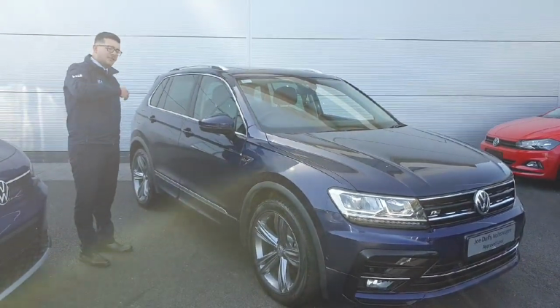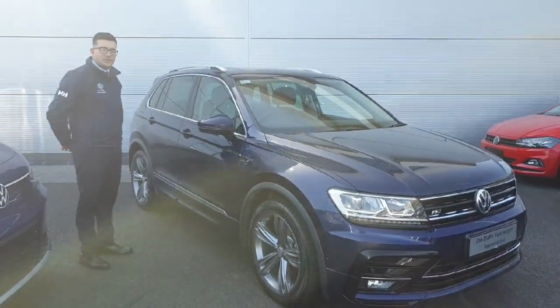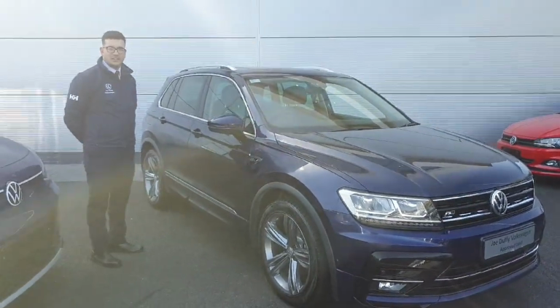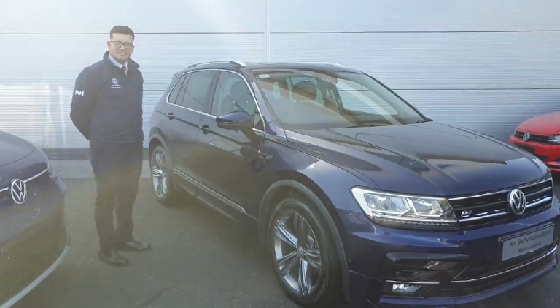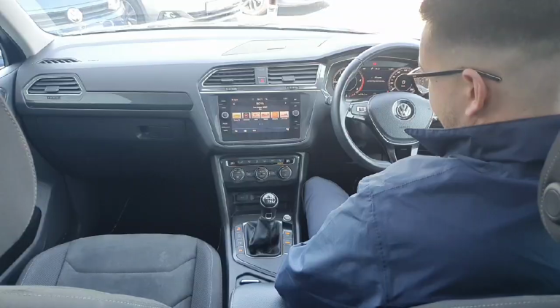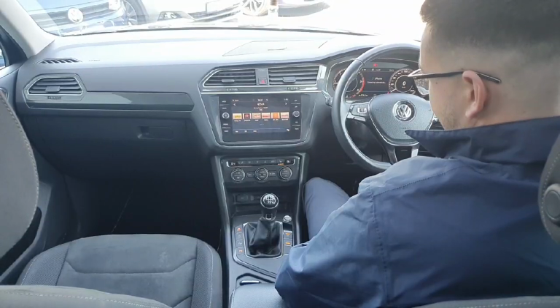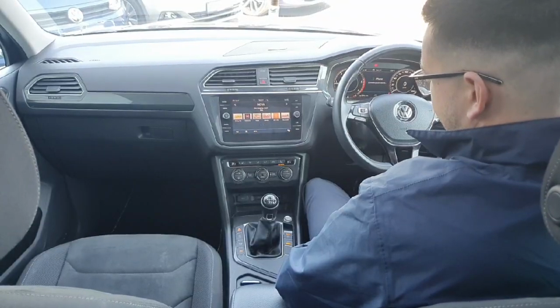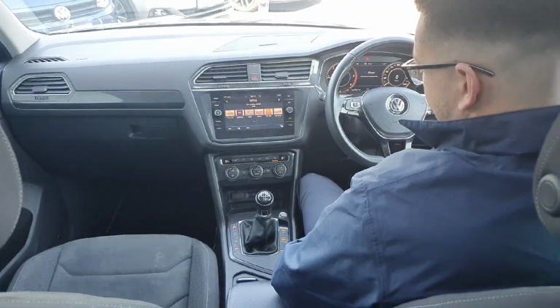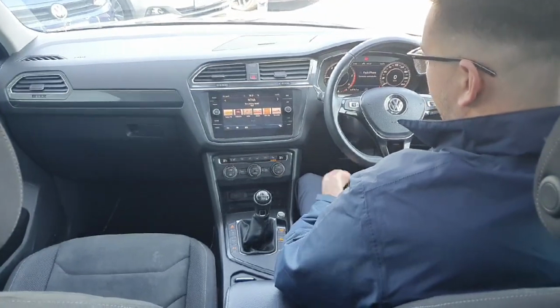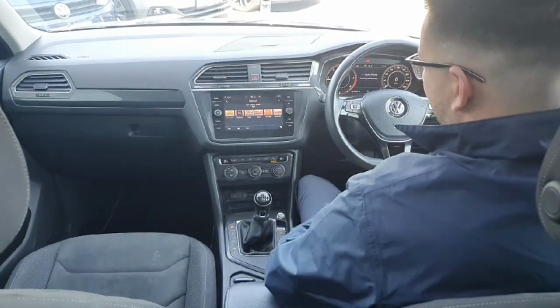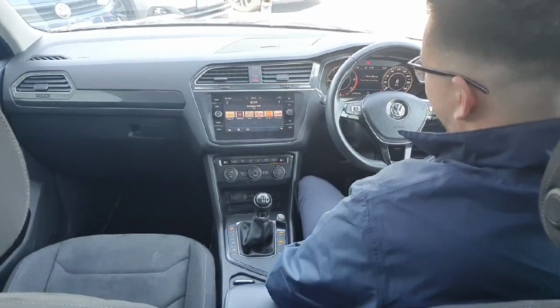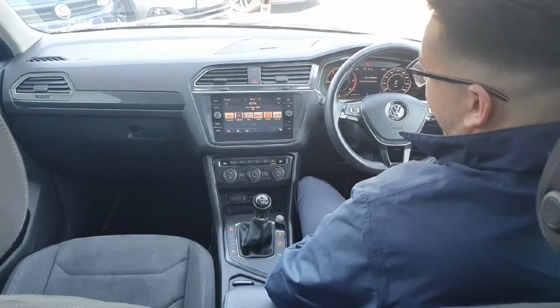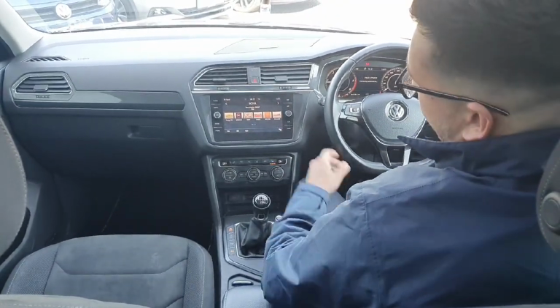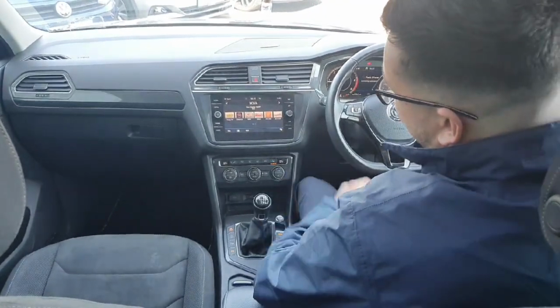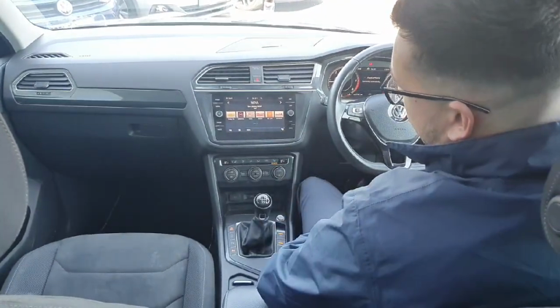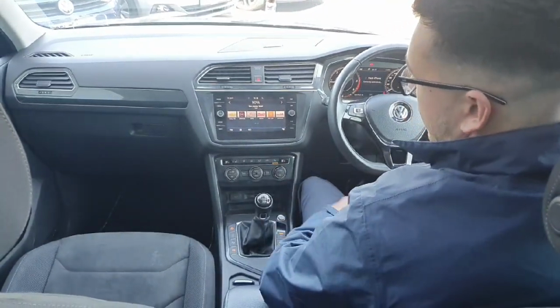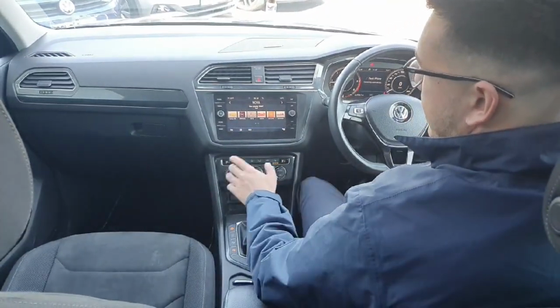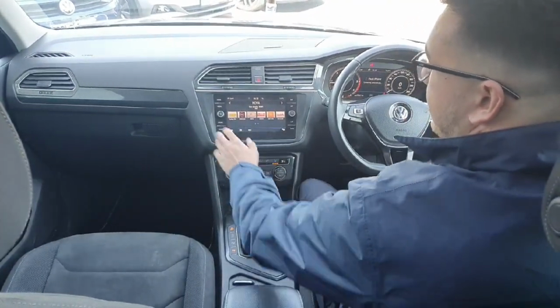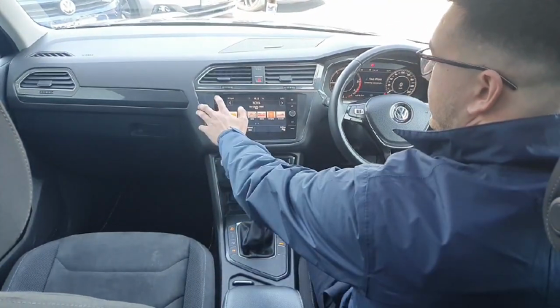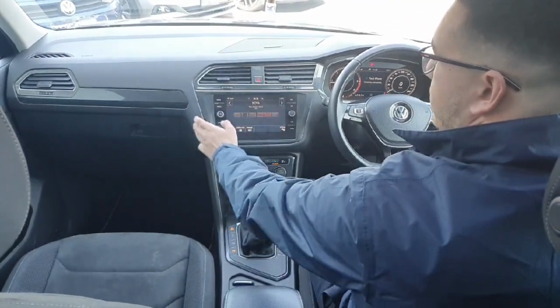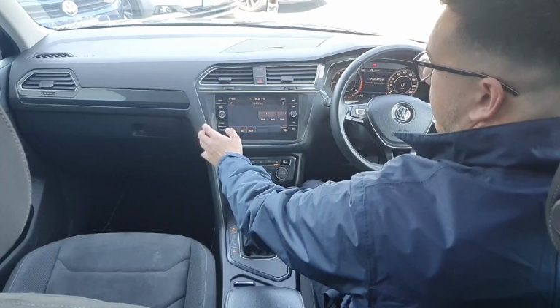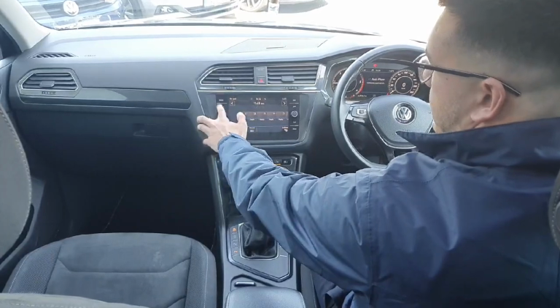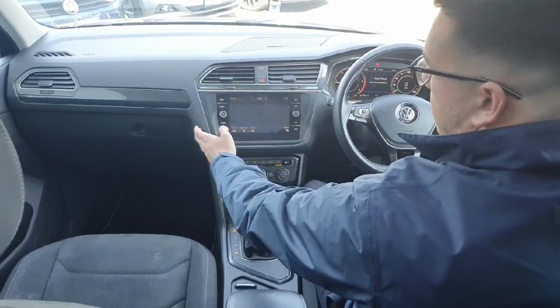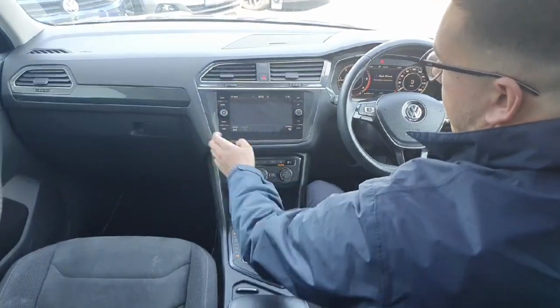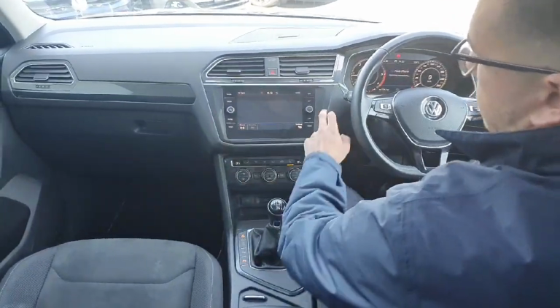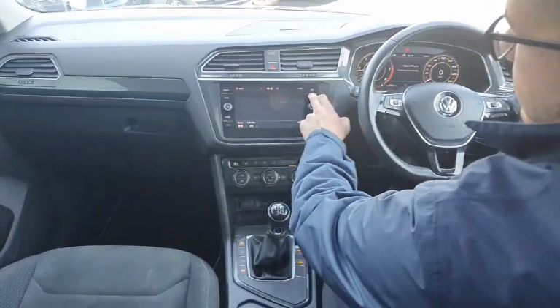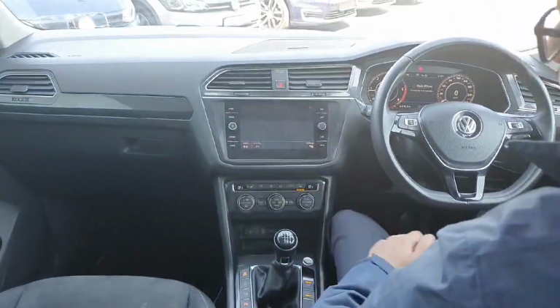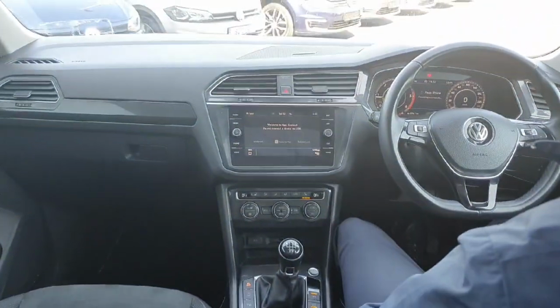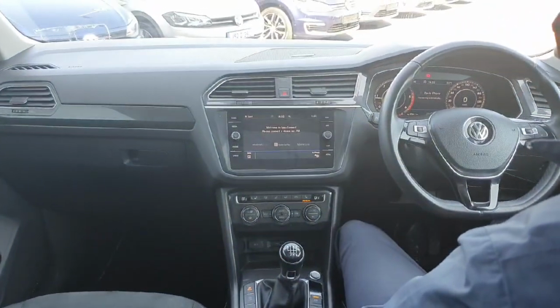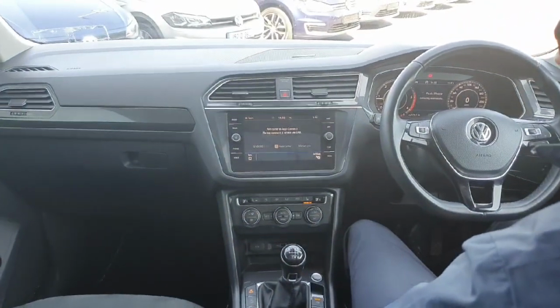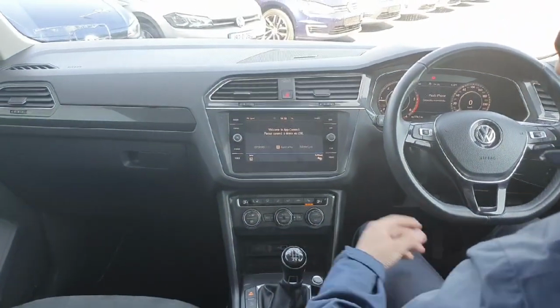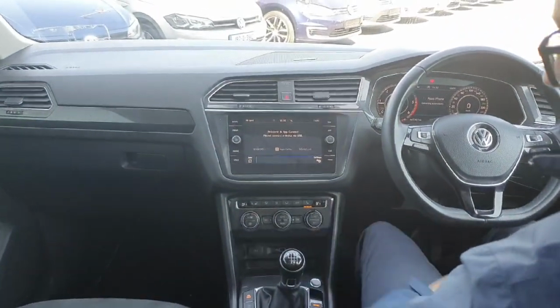Let's have a quick look inside. As for the interior on the car, we'll start with the entertainment system. As you can see, you do have the standard radio, standard media, and as well as that you have your Apple CarPlay which is connected via USB.